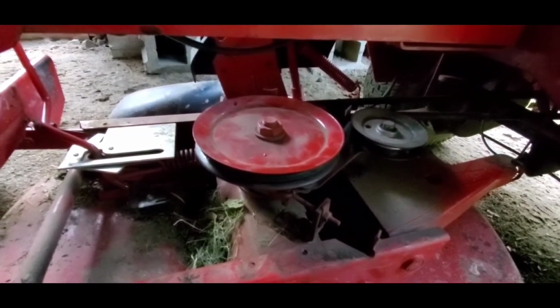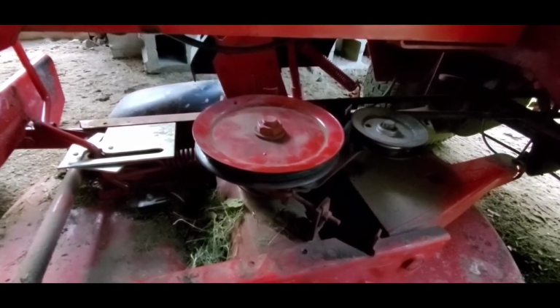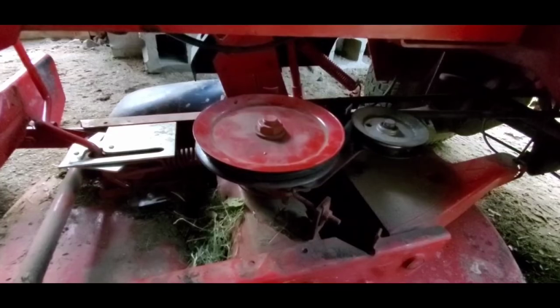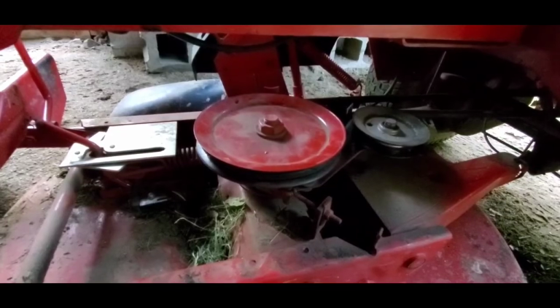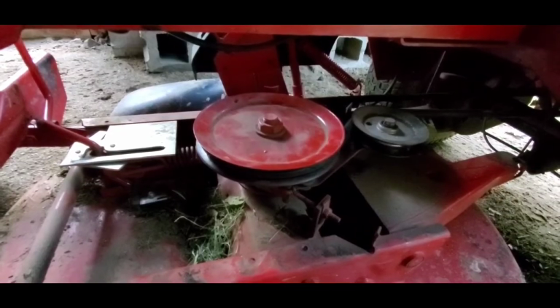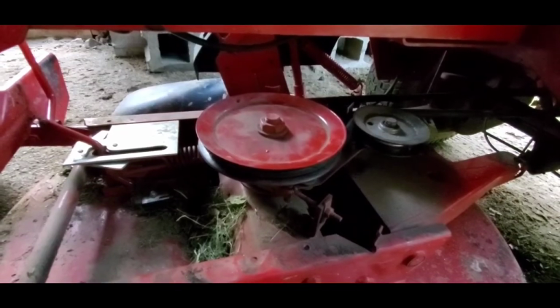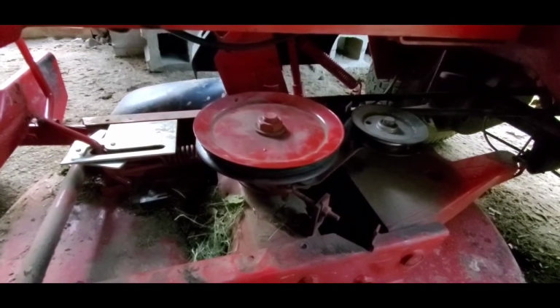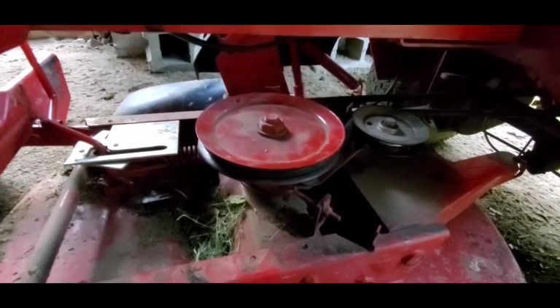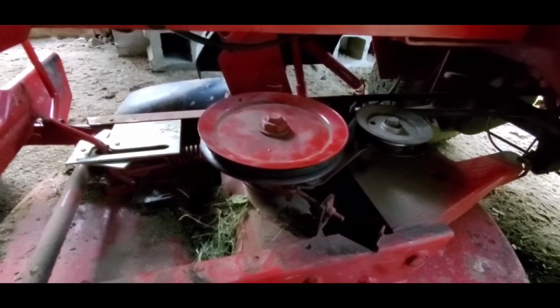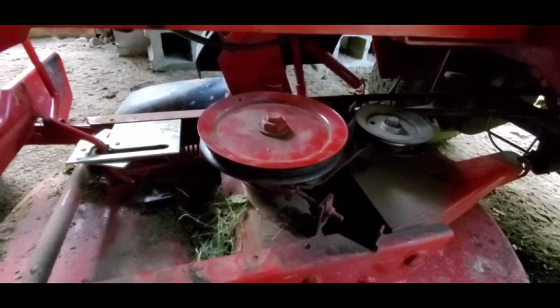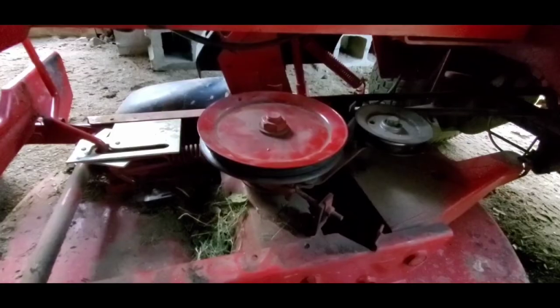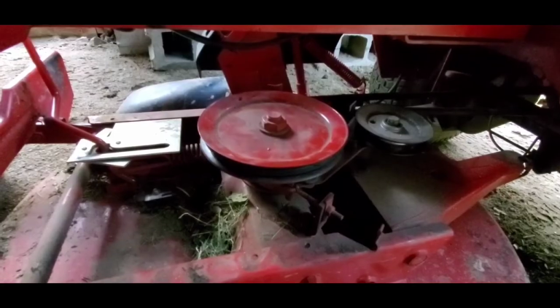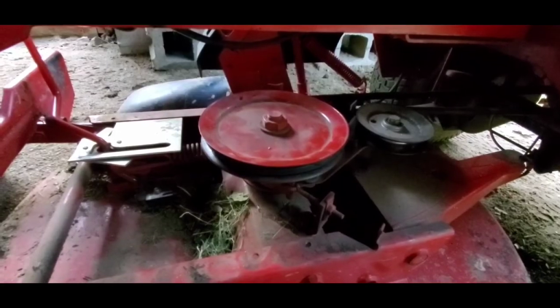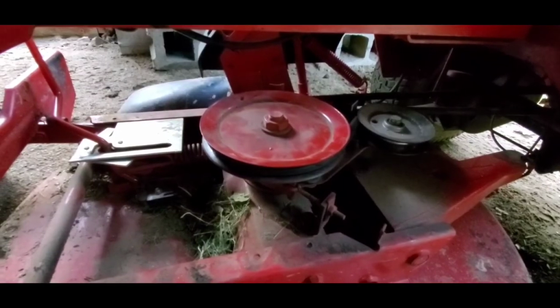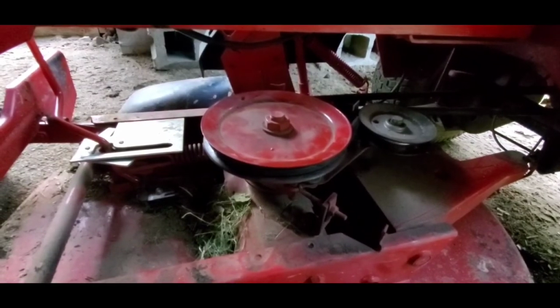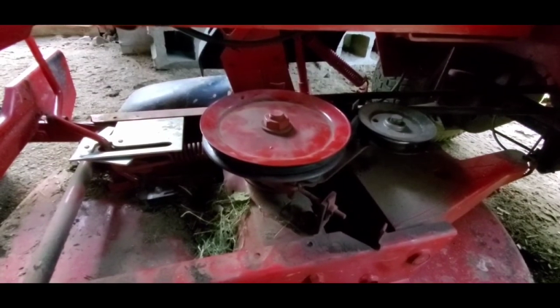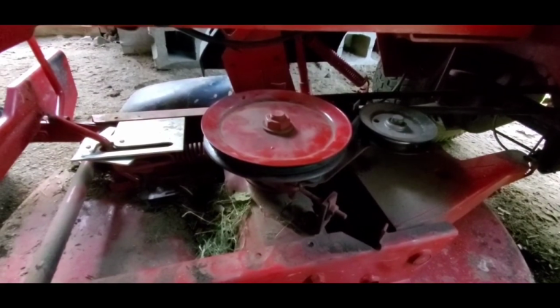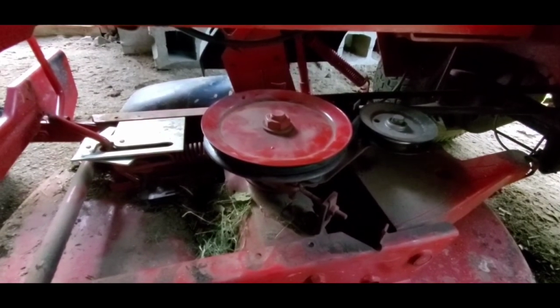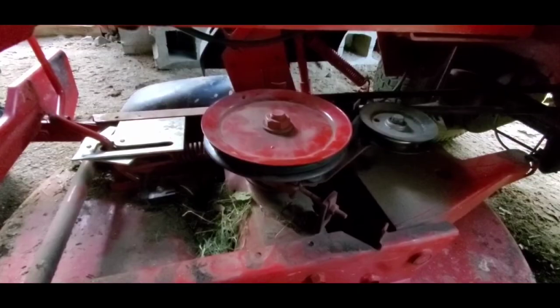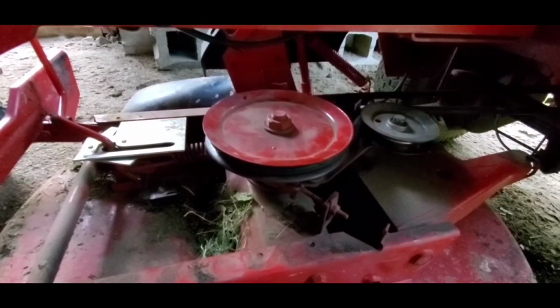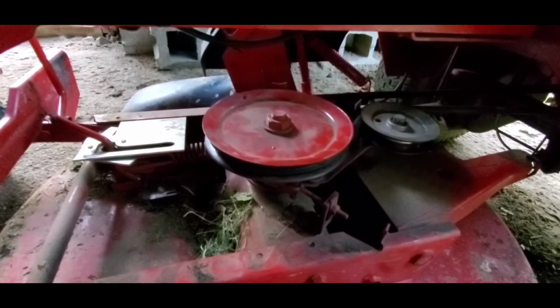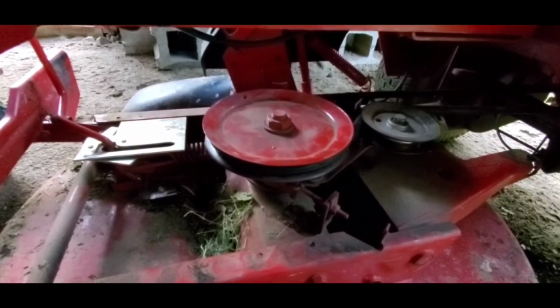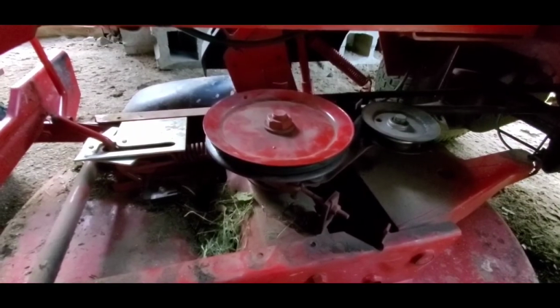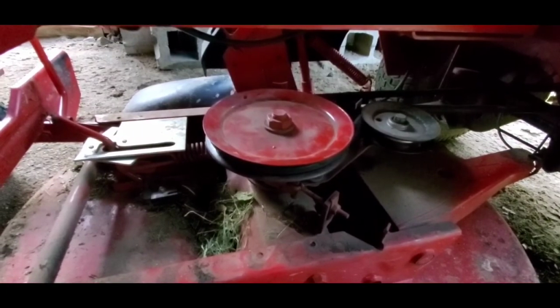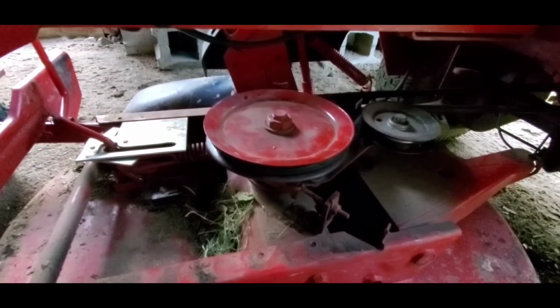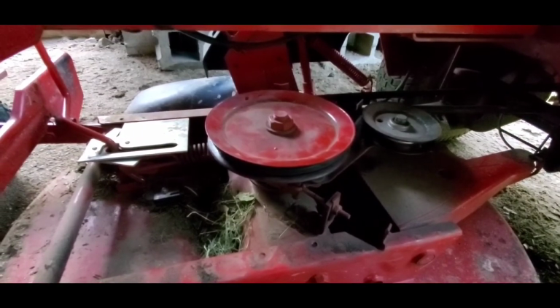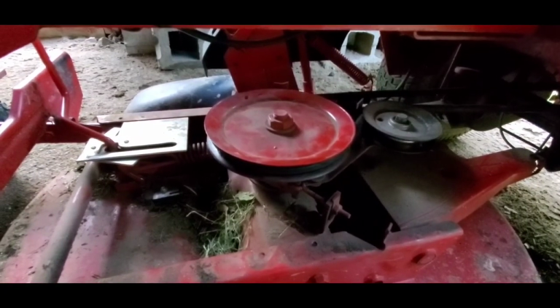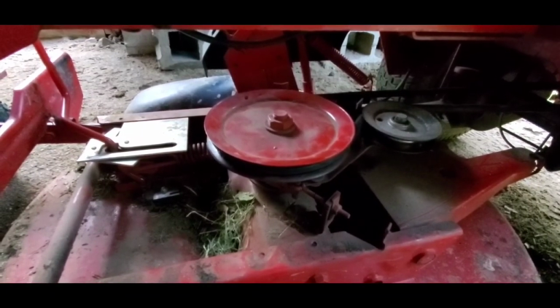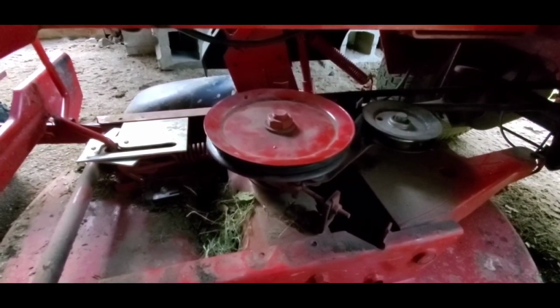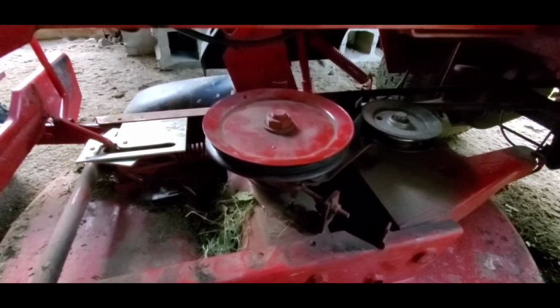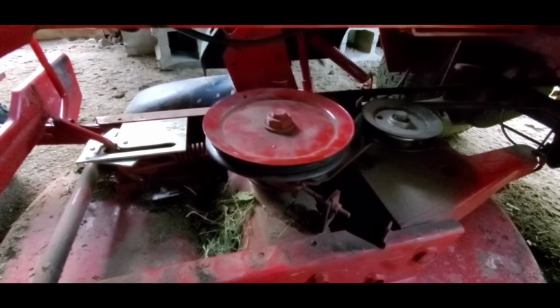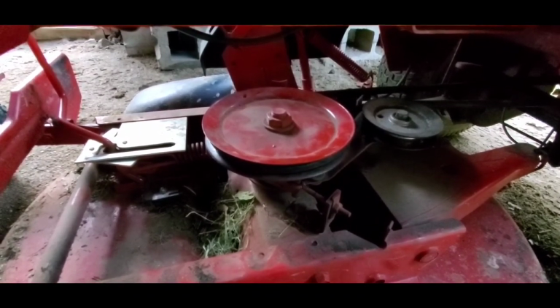I'm sorry I forgot to include that at the beginning of the video. I've finished this — let's ride her for a while. I've never had any trouble with it, but my lawn has been running wild because of the rain. Alright, you have a great day!